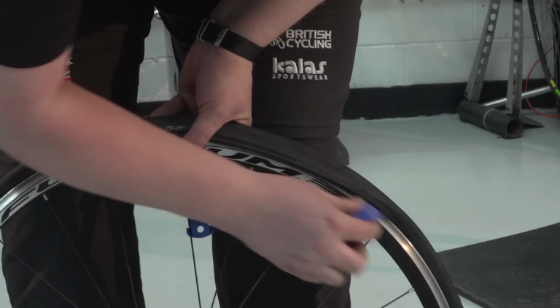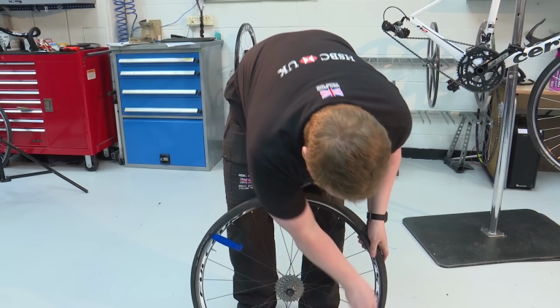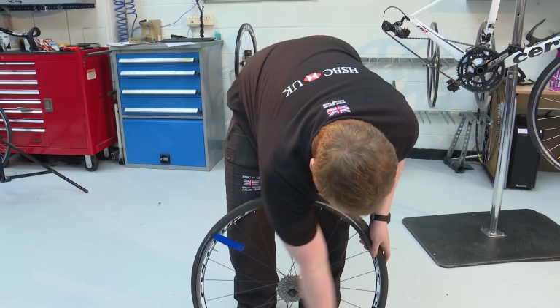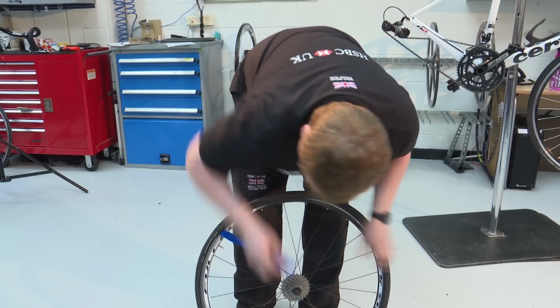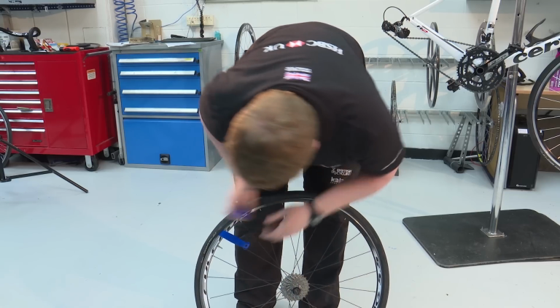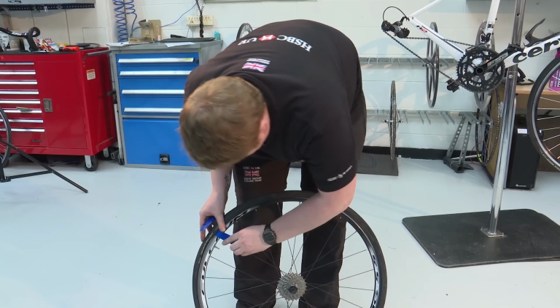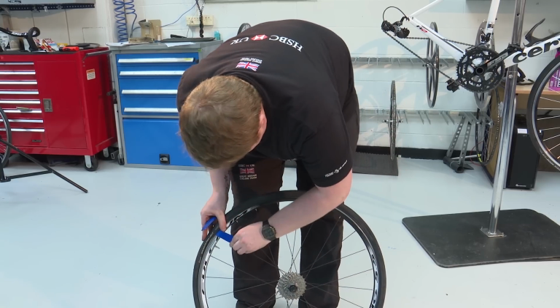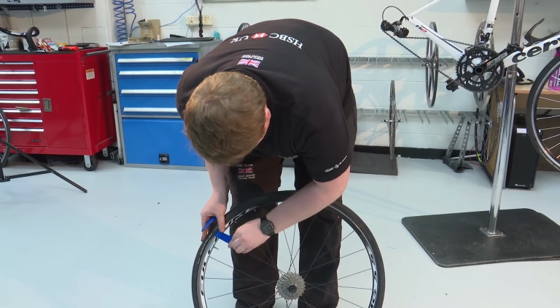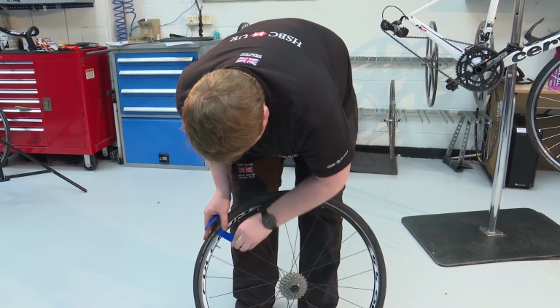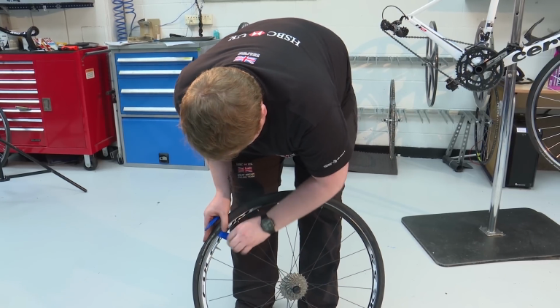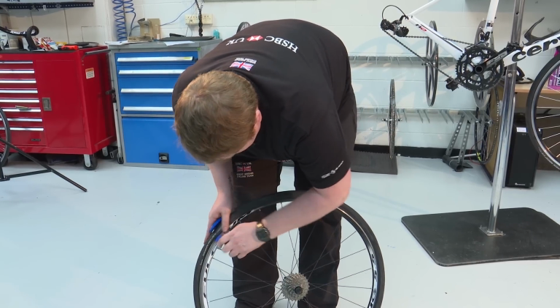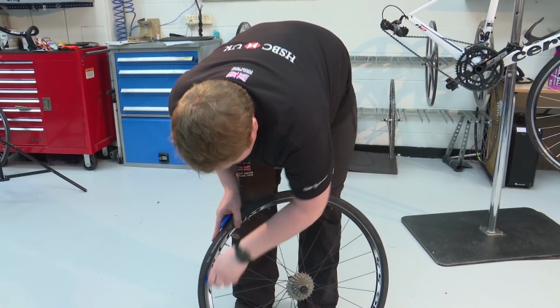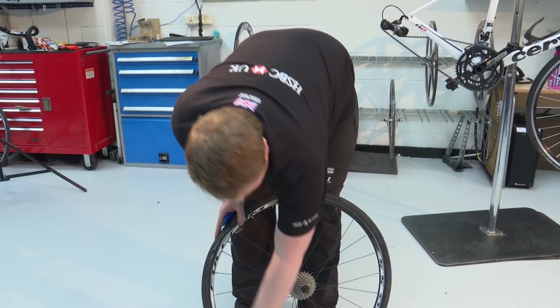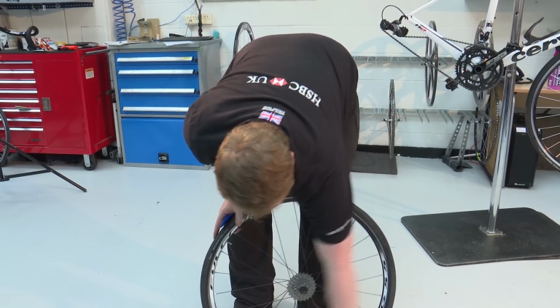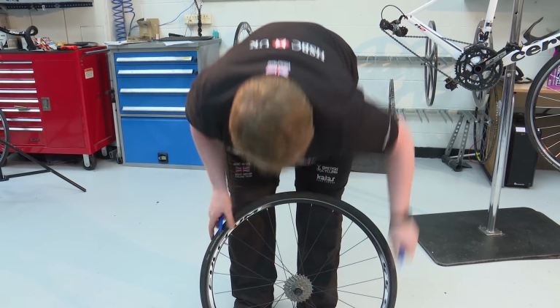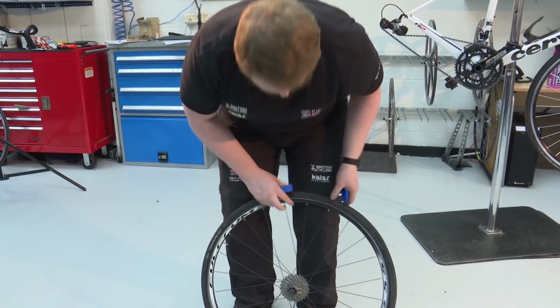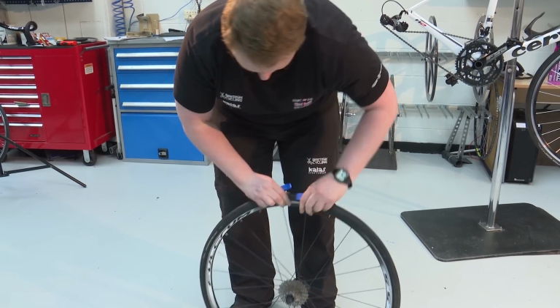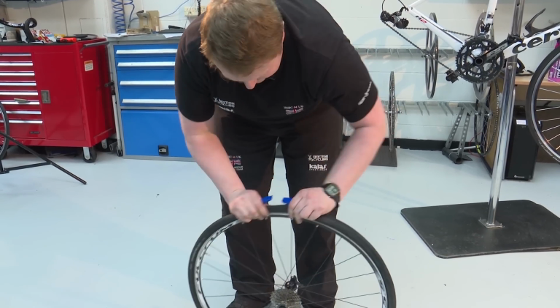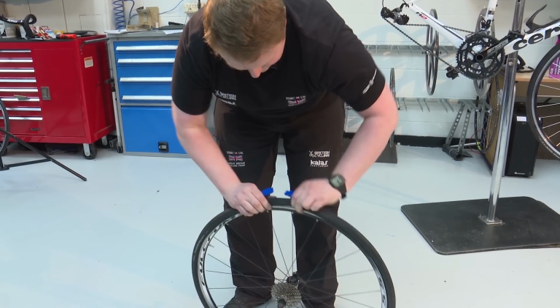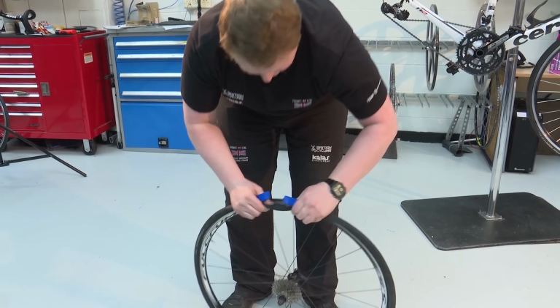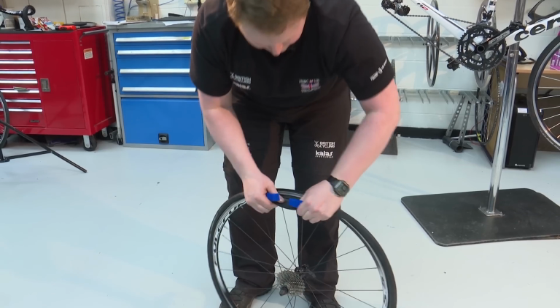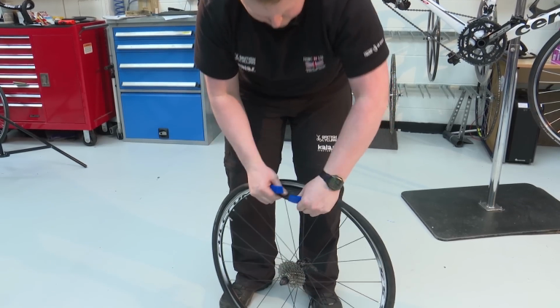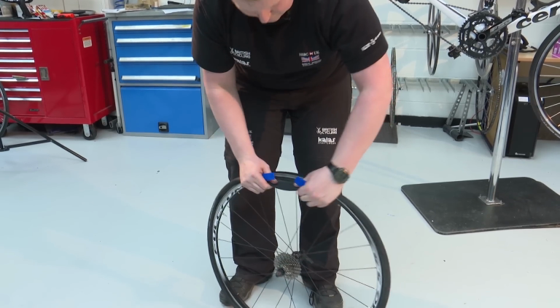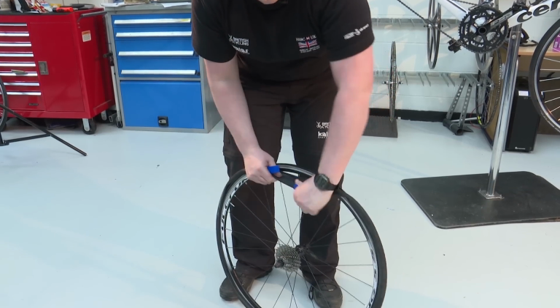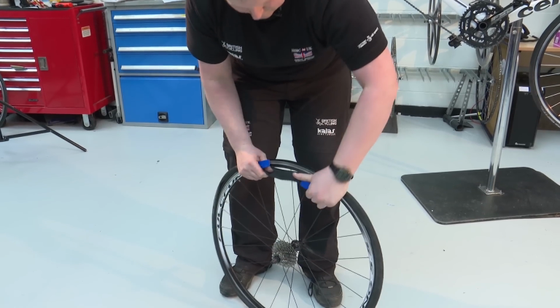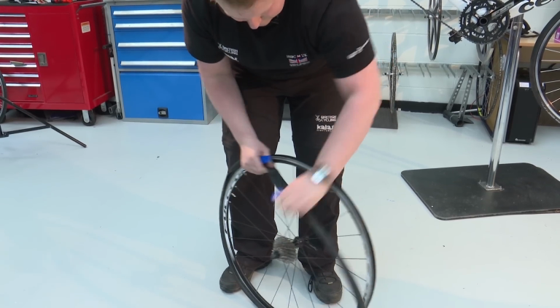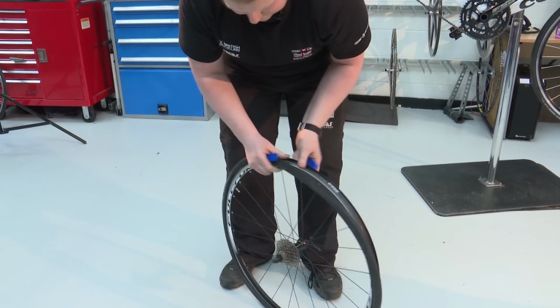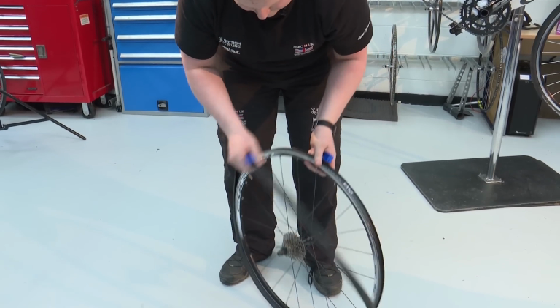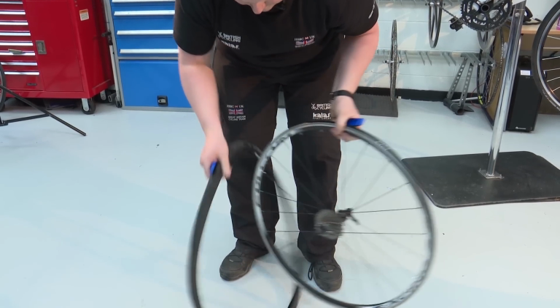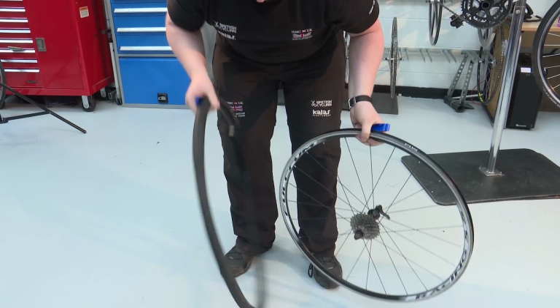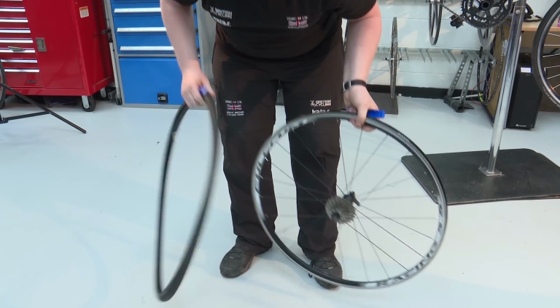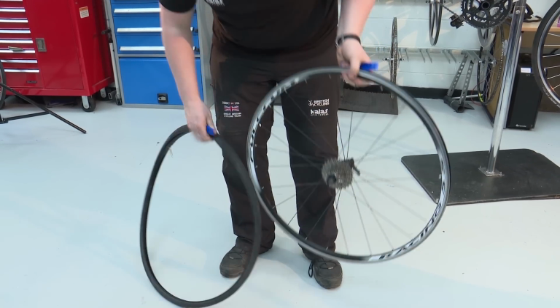Take a second tyre lever and do the same a little further down the wheel, about 12 centimetres or 5 inches apart. Slide the rest of the tyre off the rim; if you can't, use a third tyre lever.